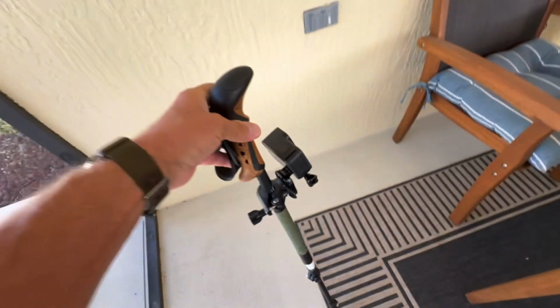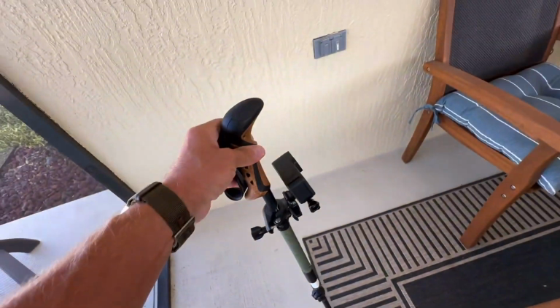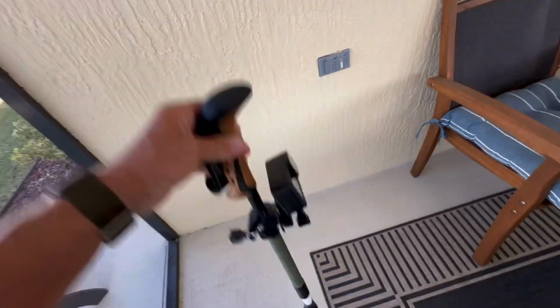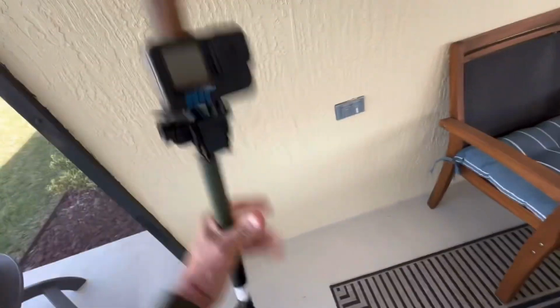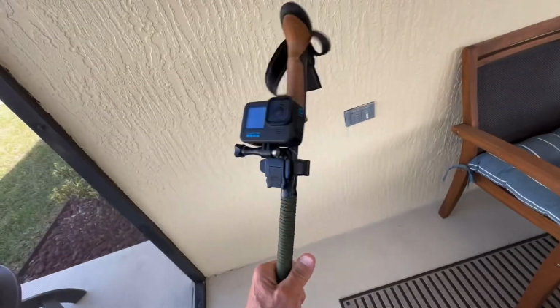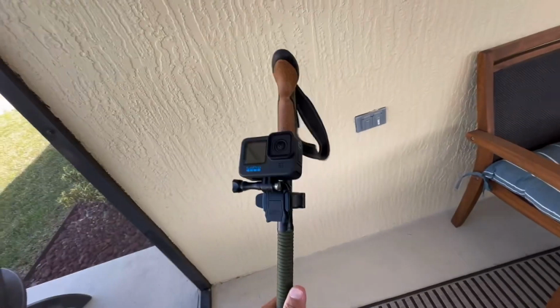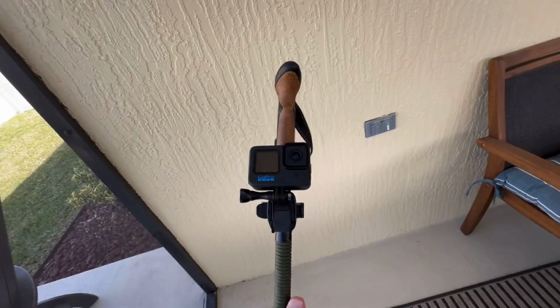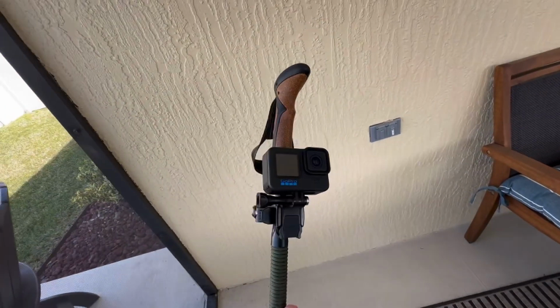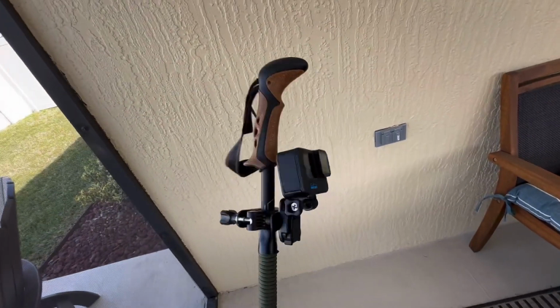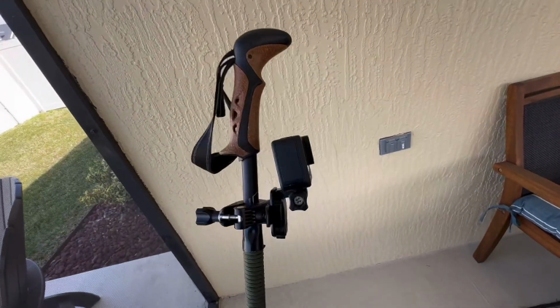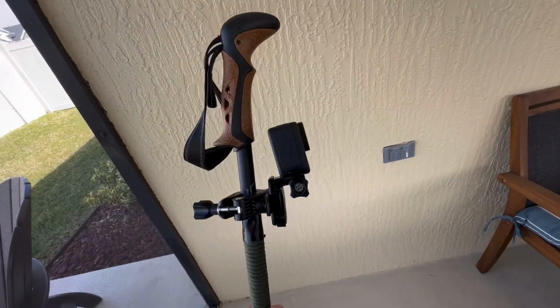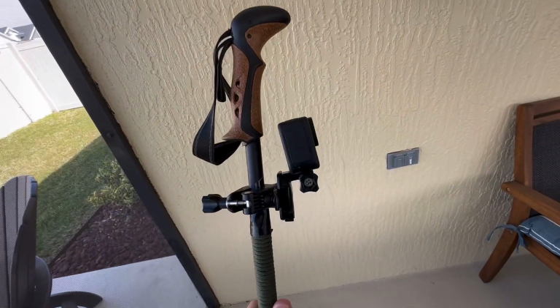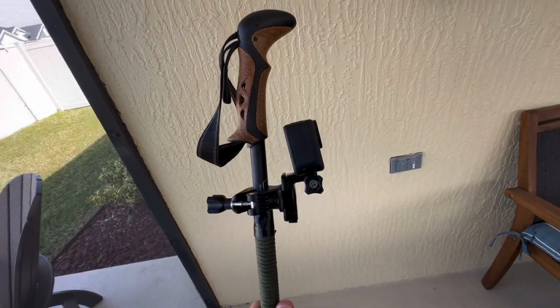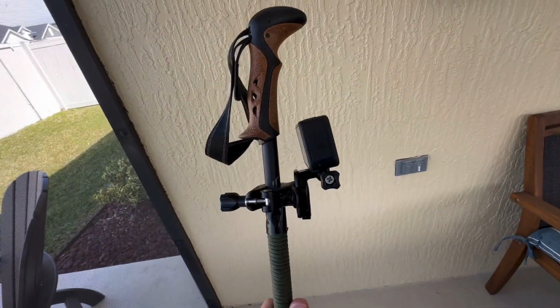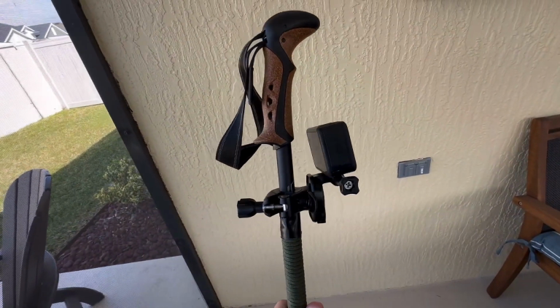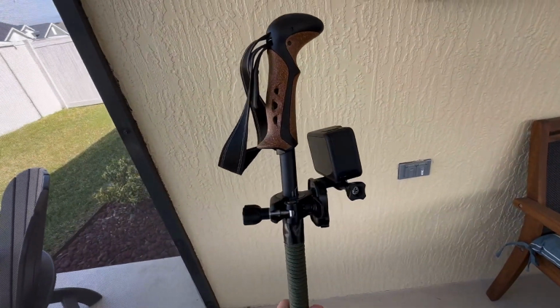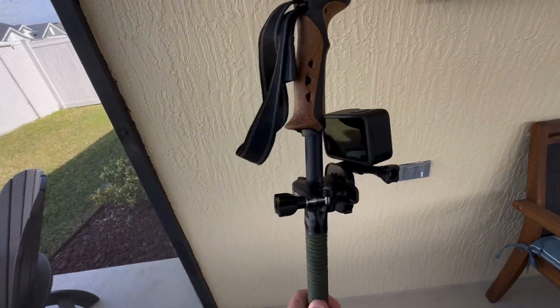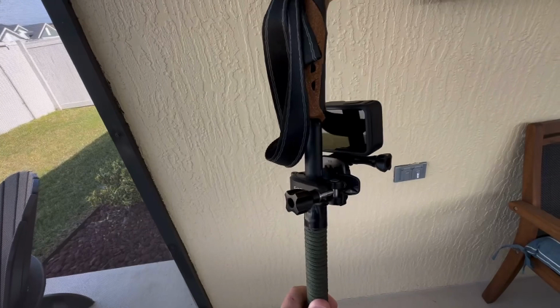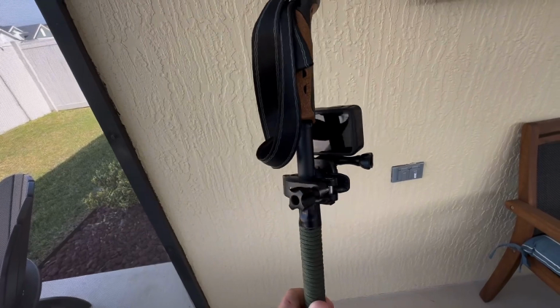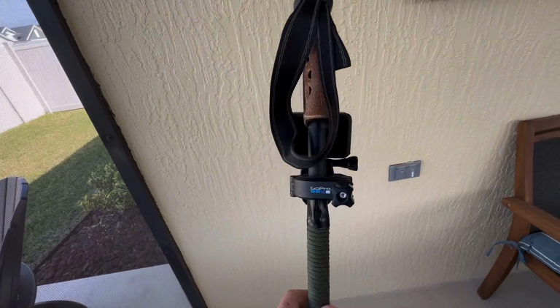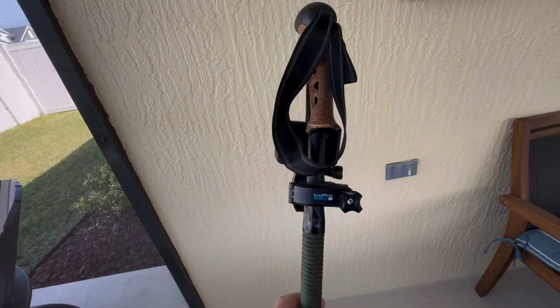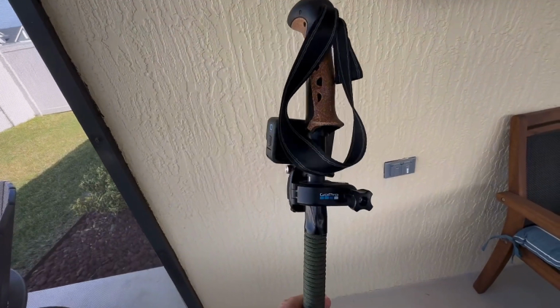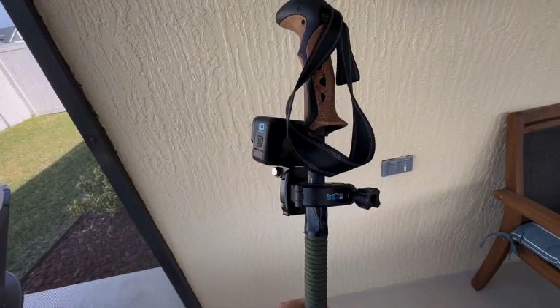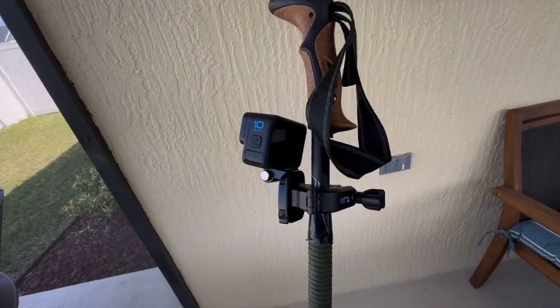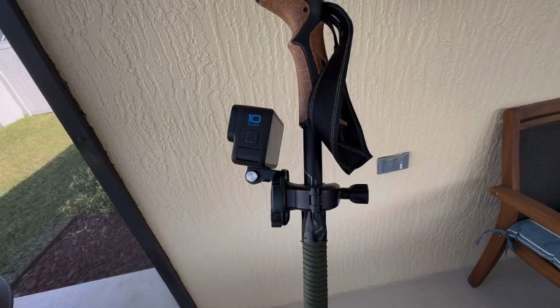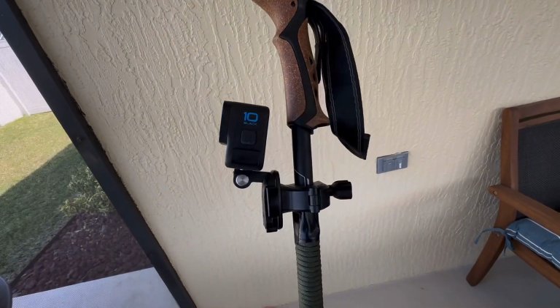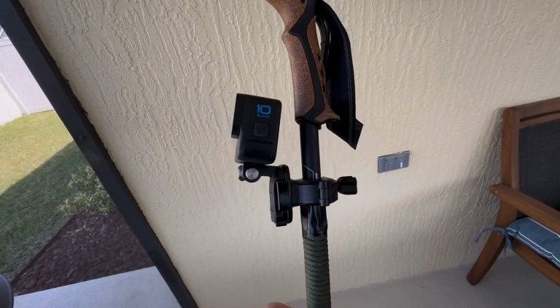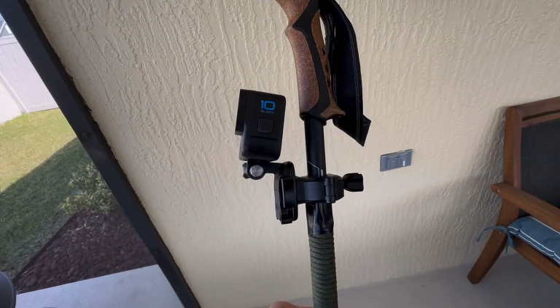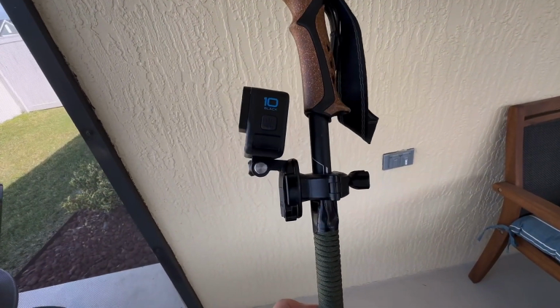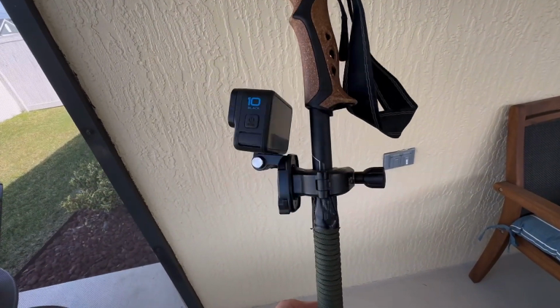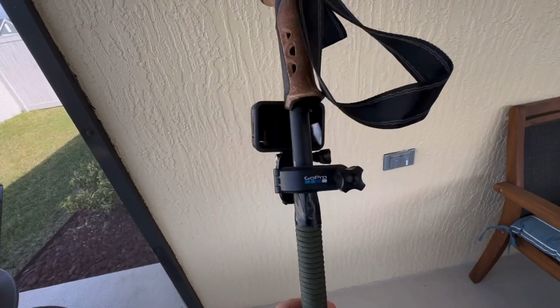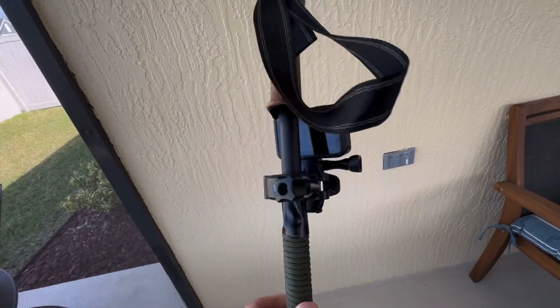Just a quick video on my GoPro mount. A lot of people have asked about it, so I just wanted to show you. It's actually a mount for a bike, a bicycle.